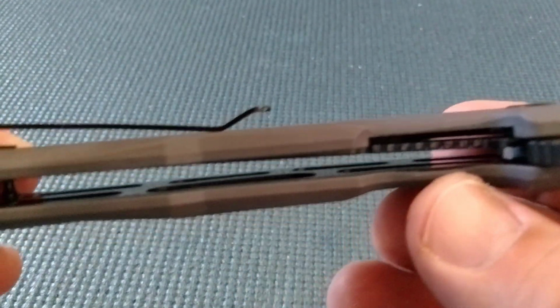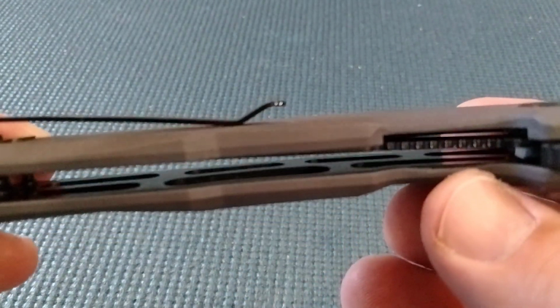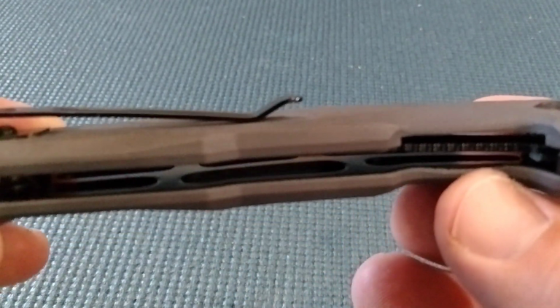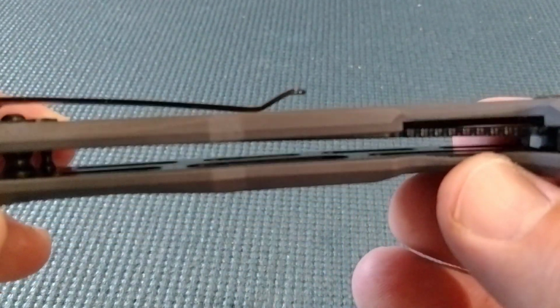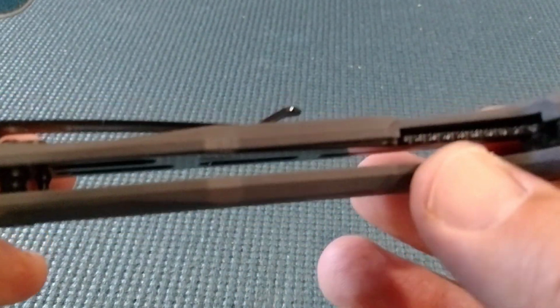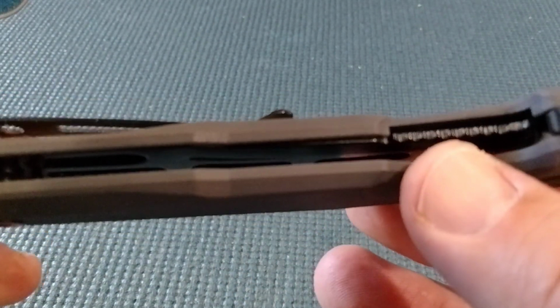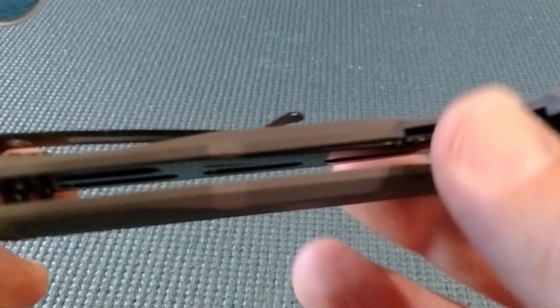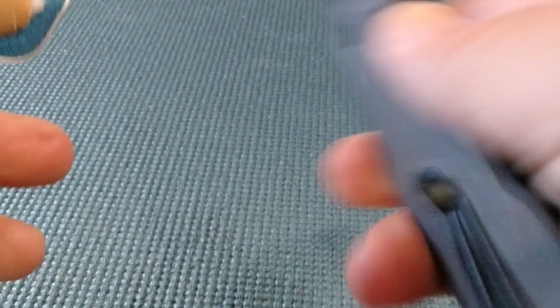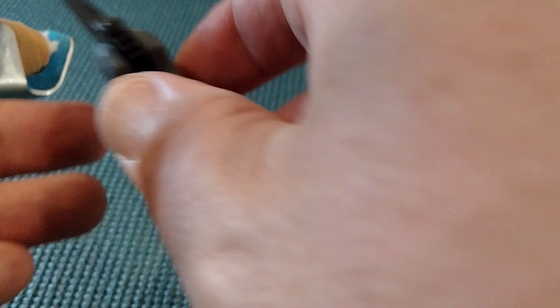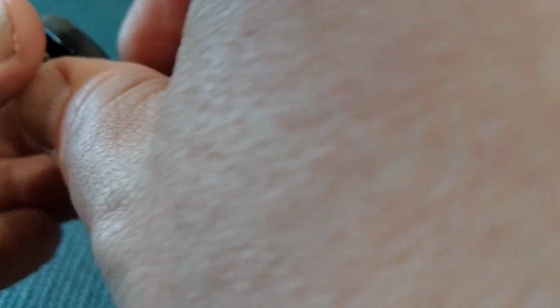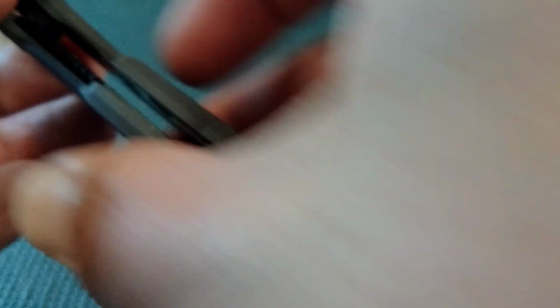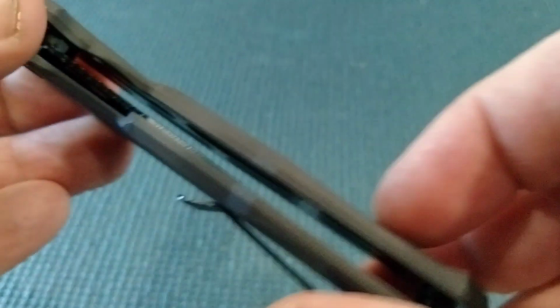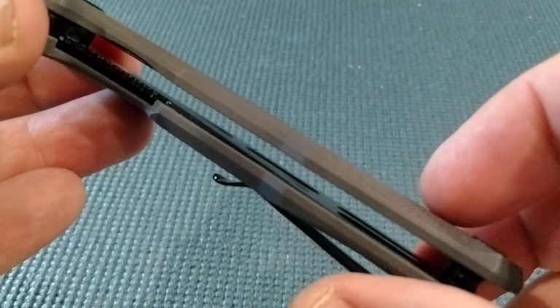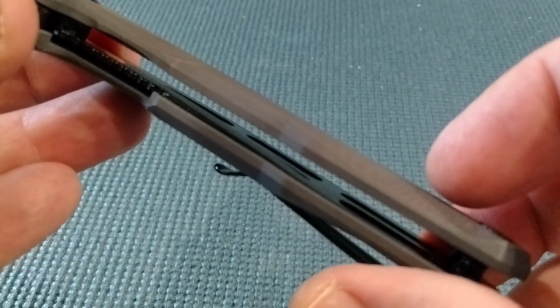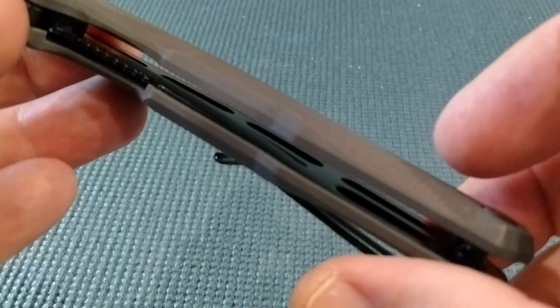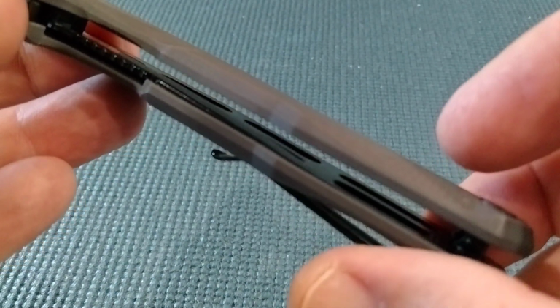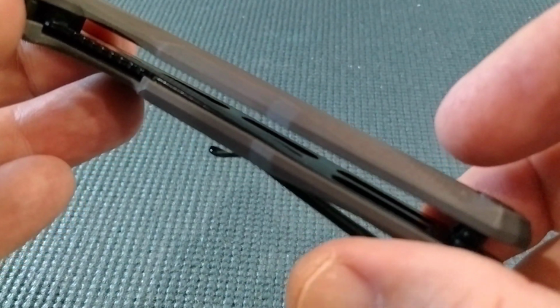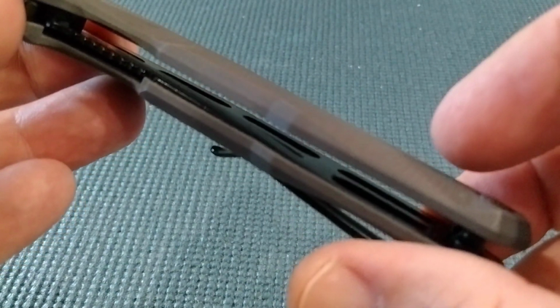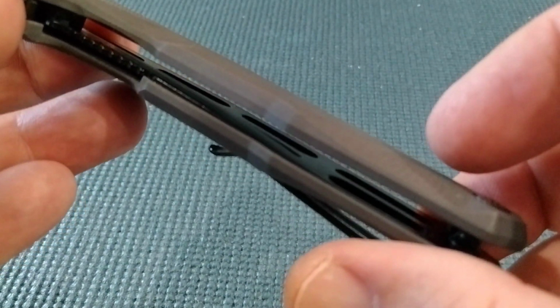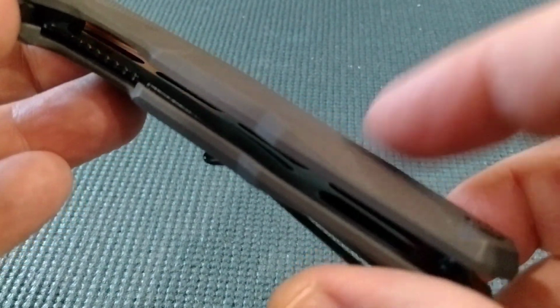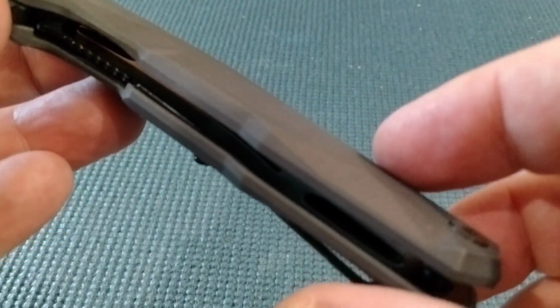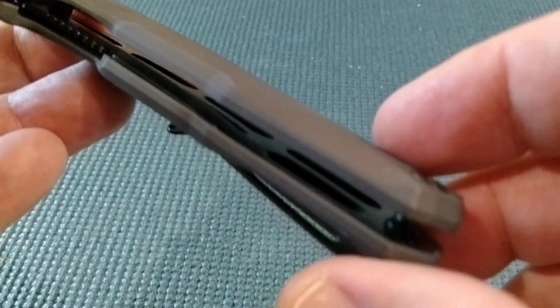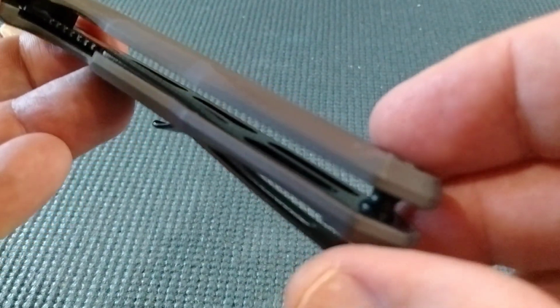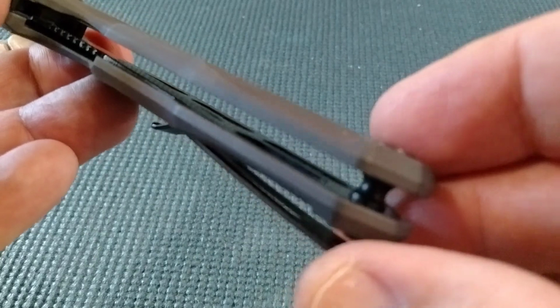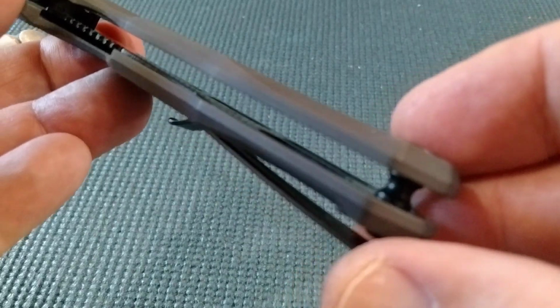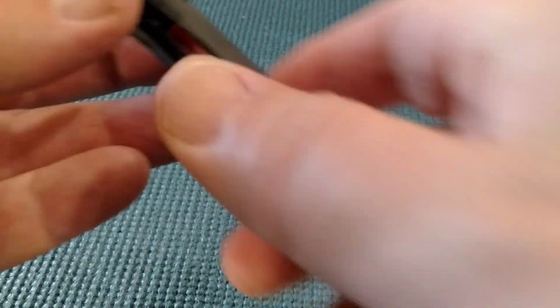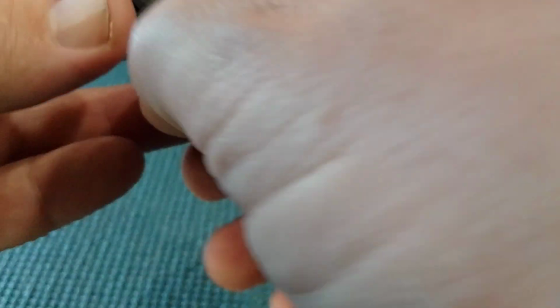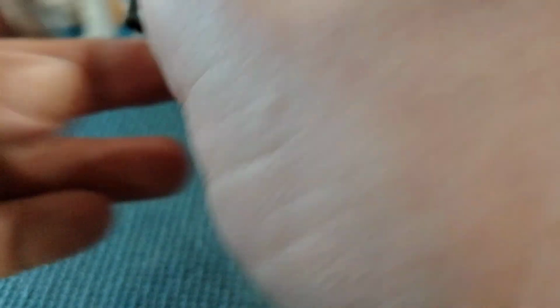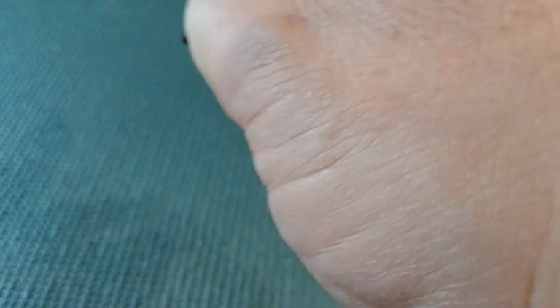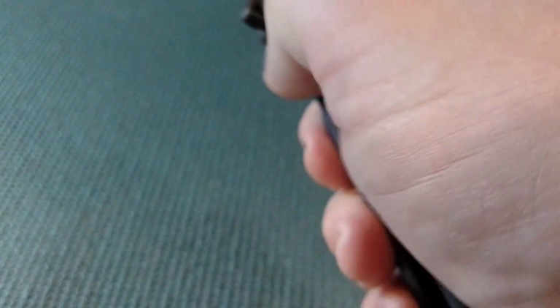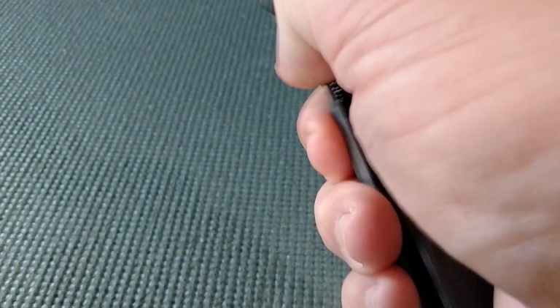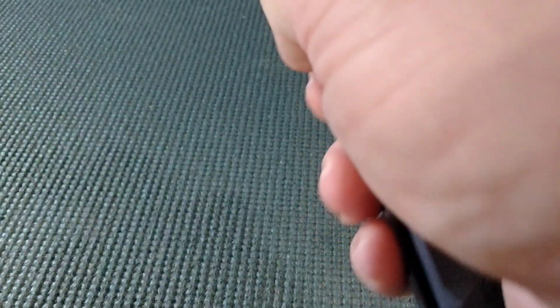I want to show you the slotting on the internal milling — you can kind of see that. Okay guys, we're gonna wrap this one up as well.